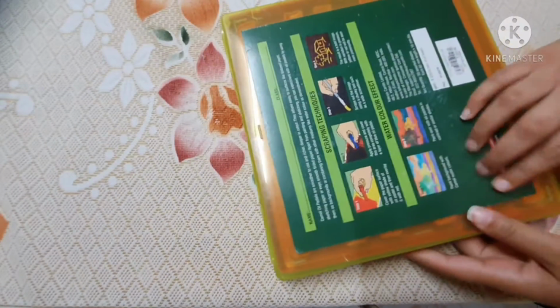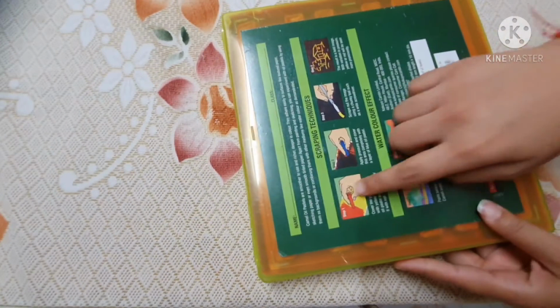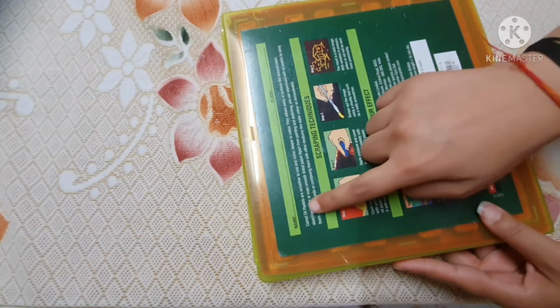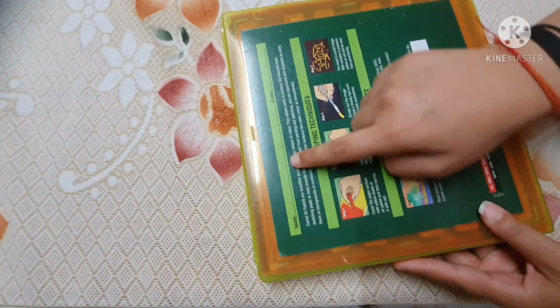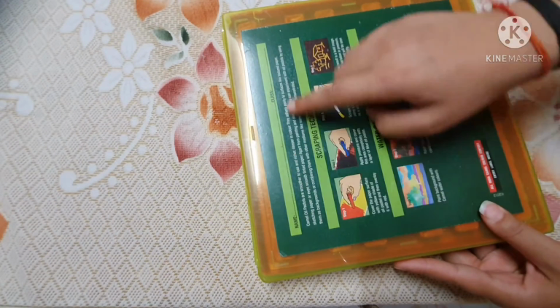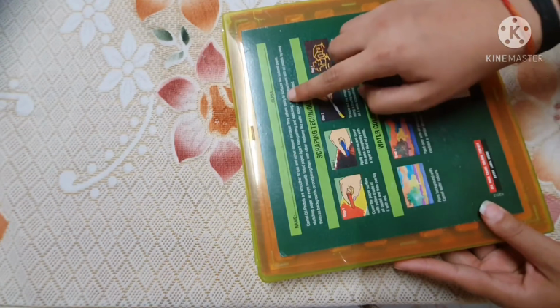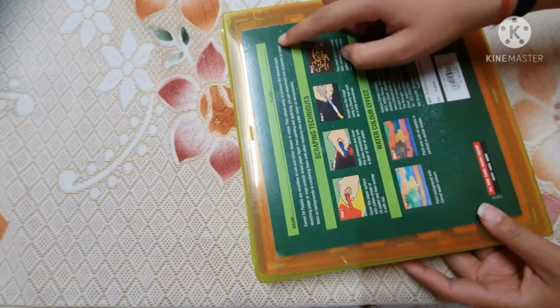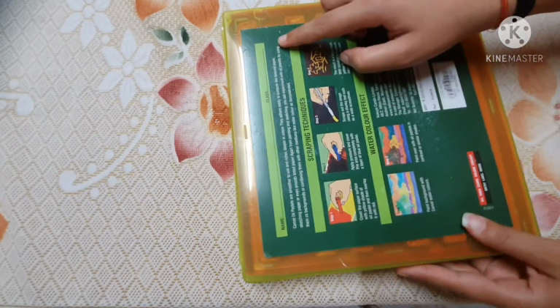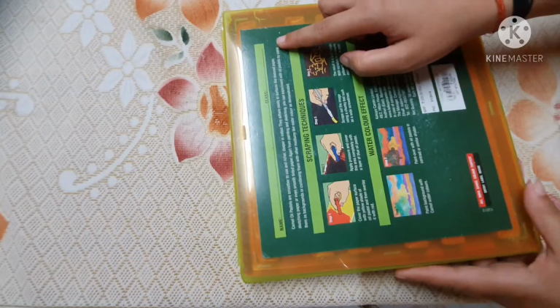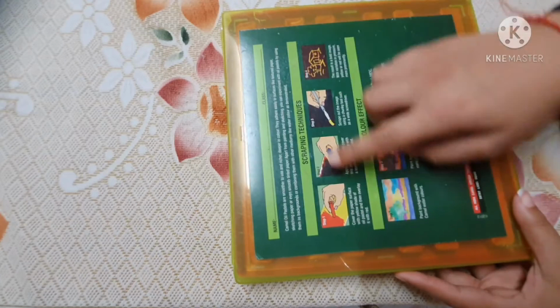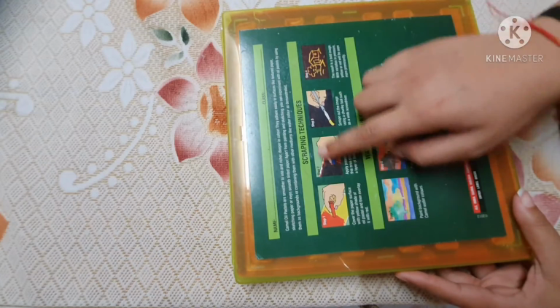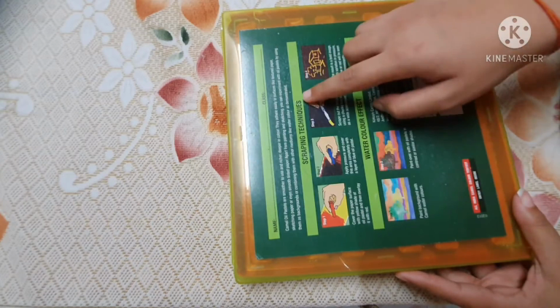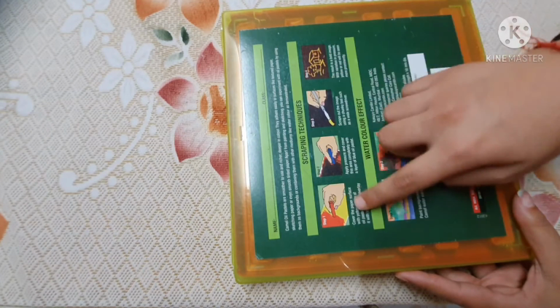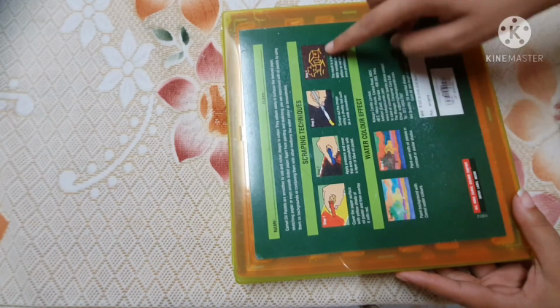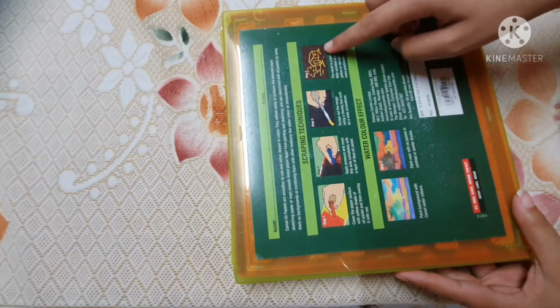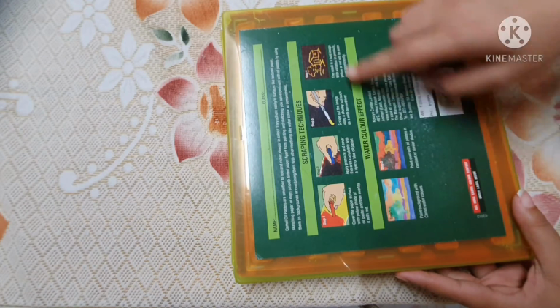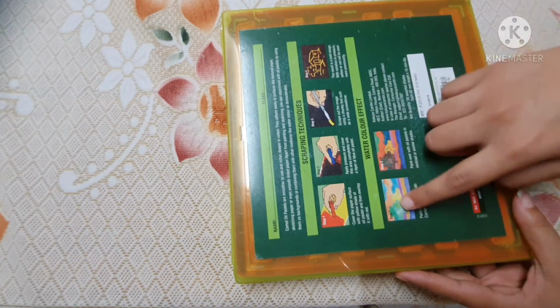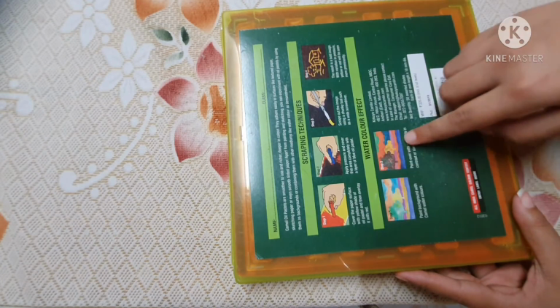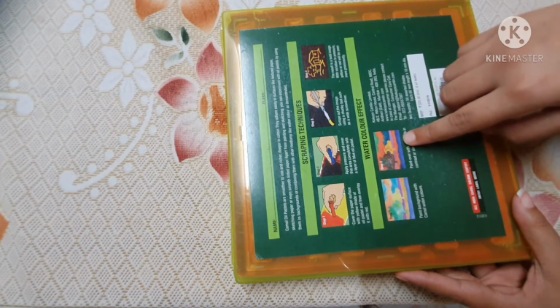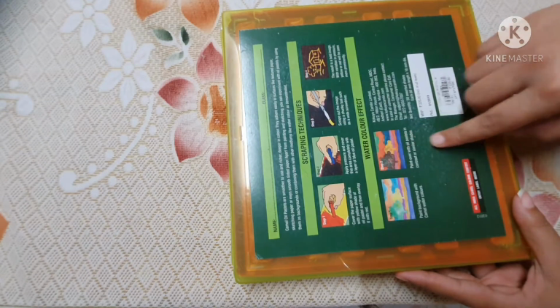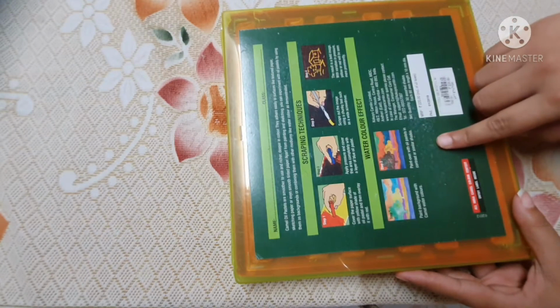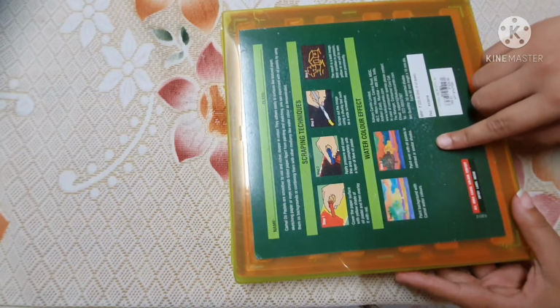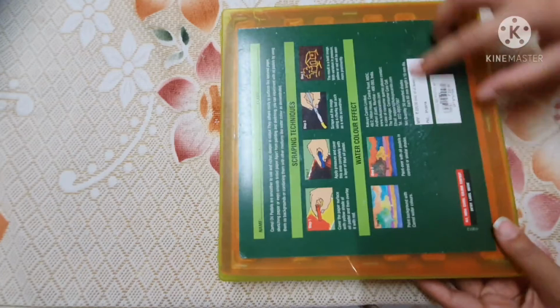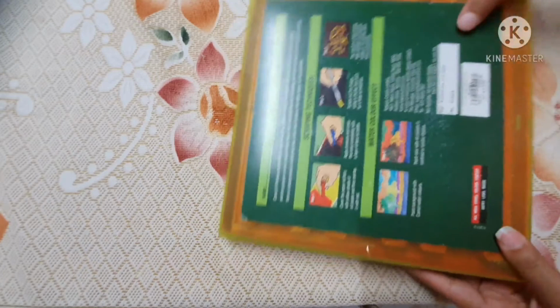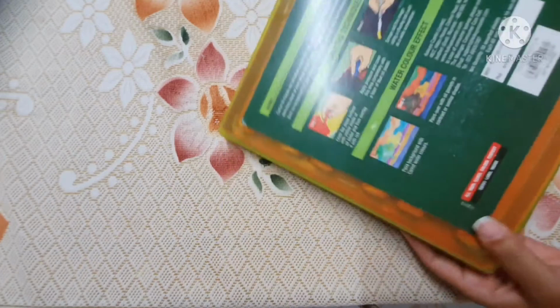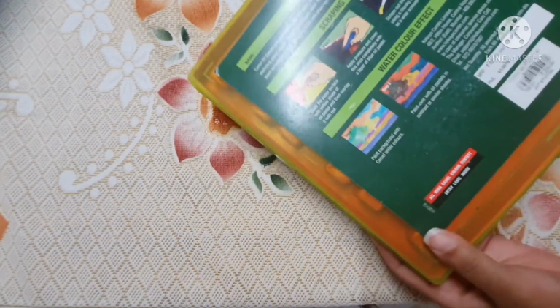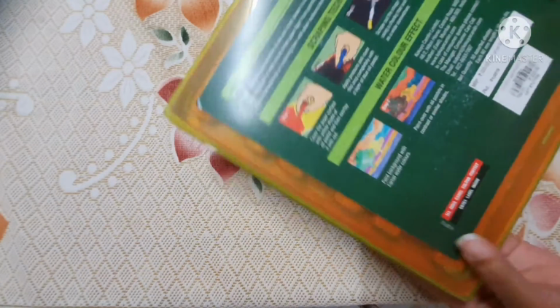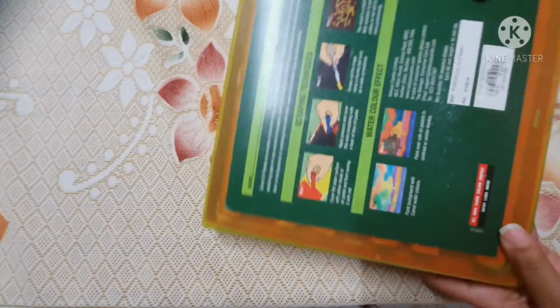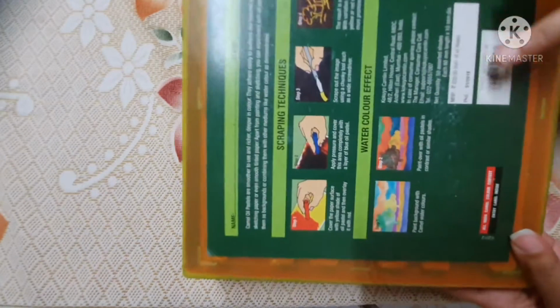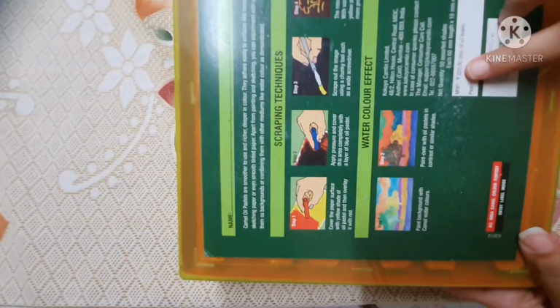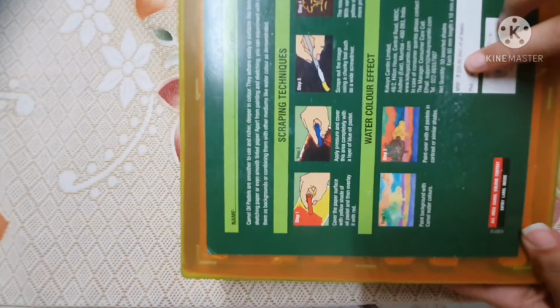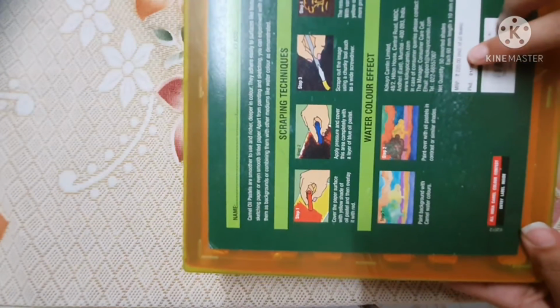Here you can write your name and class. These are some scrapping techniques and these are watercolor effect techniques. The price of this color is 220 rupees.